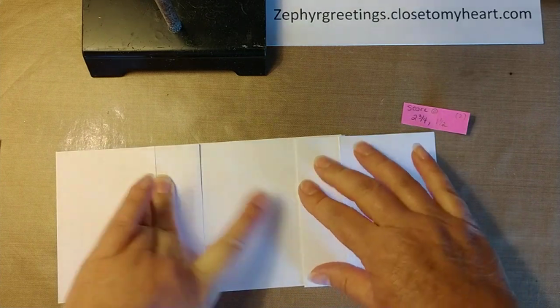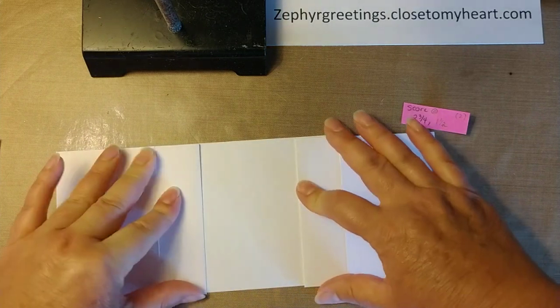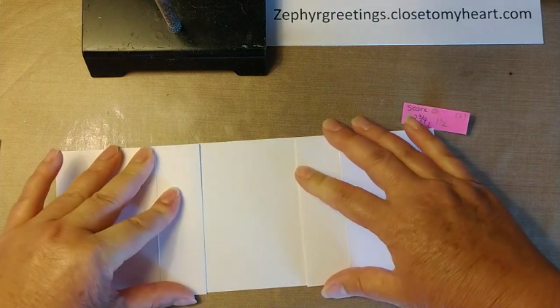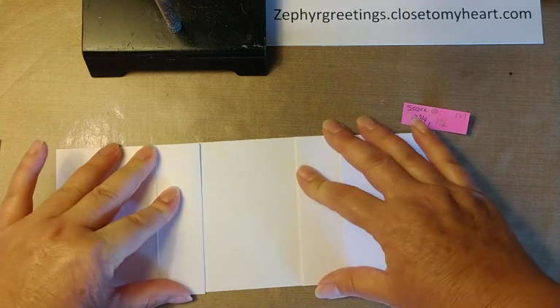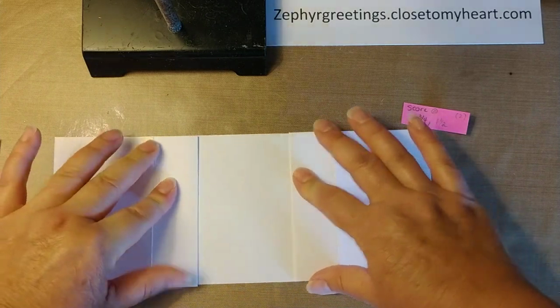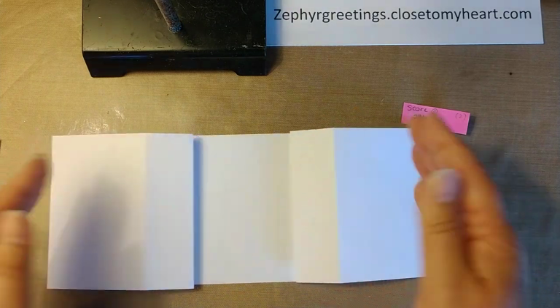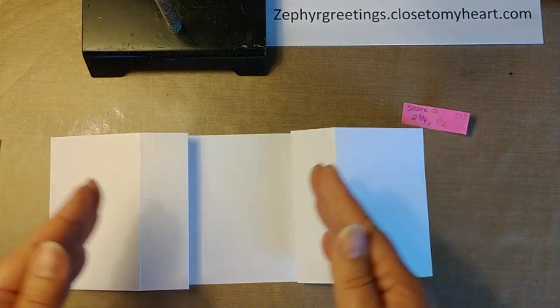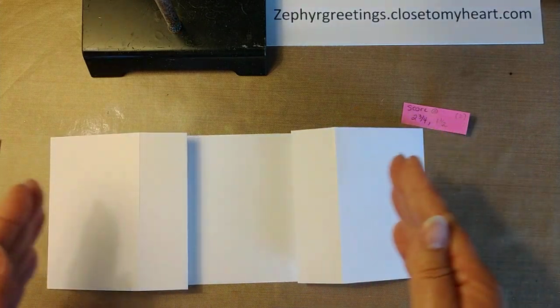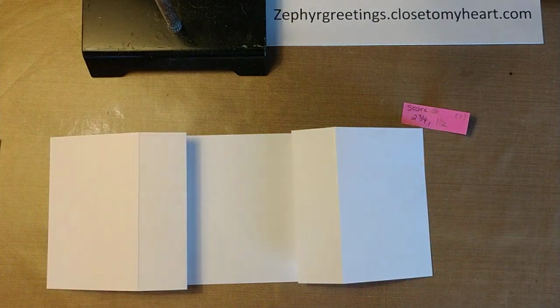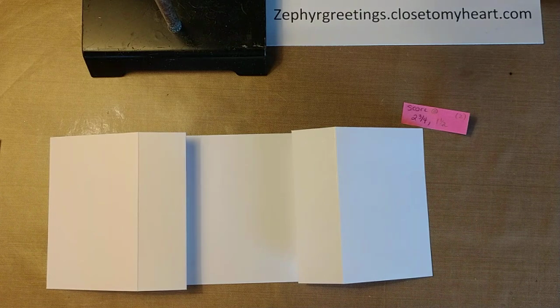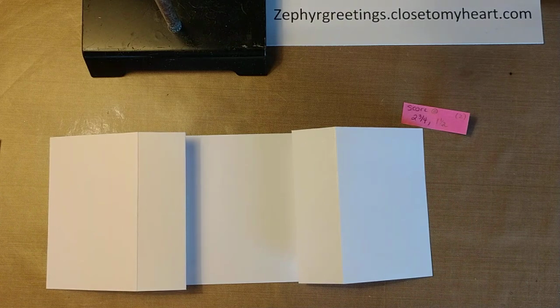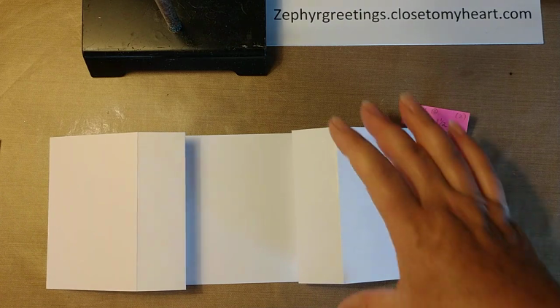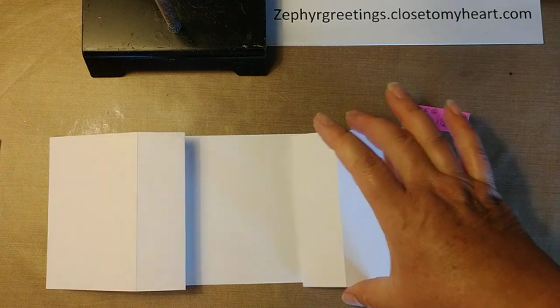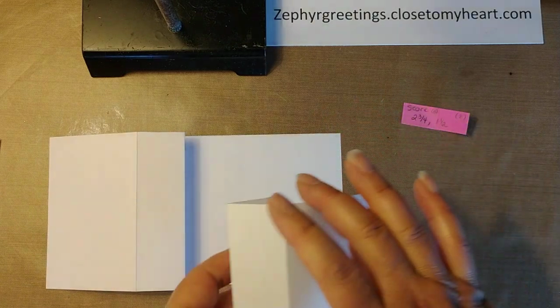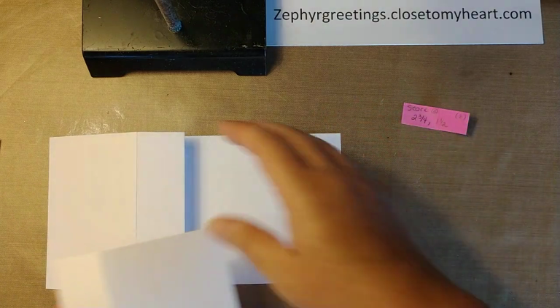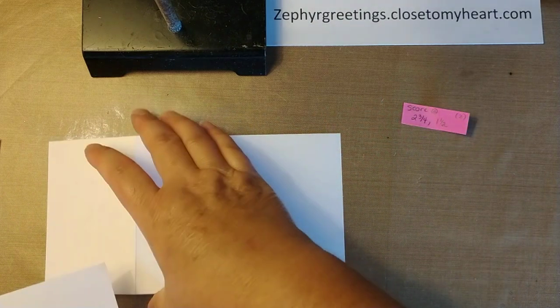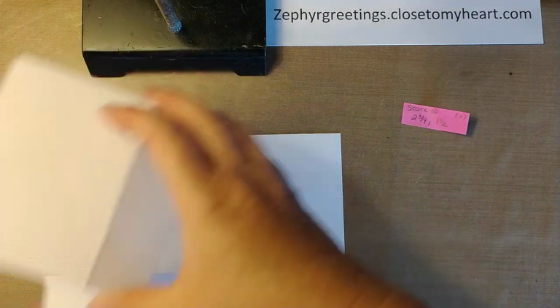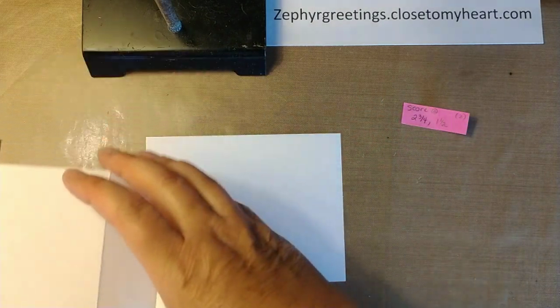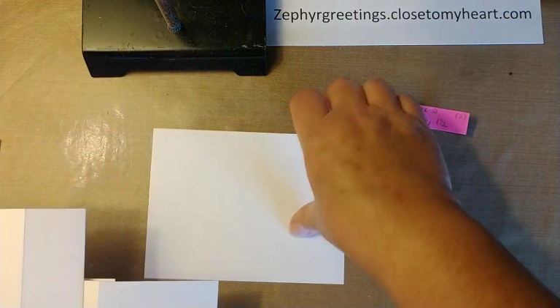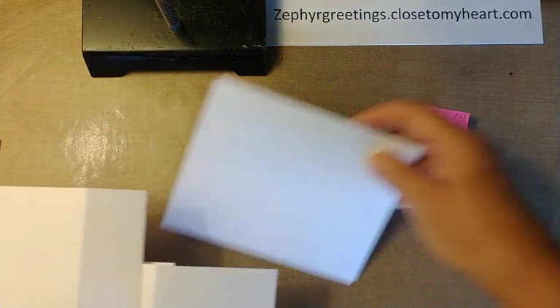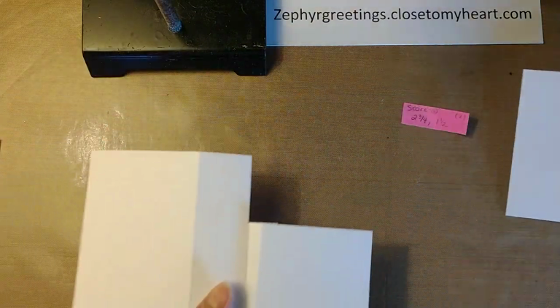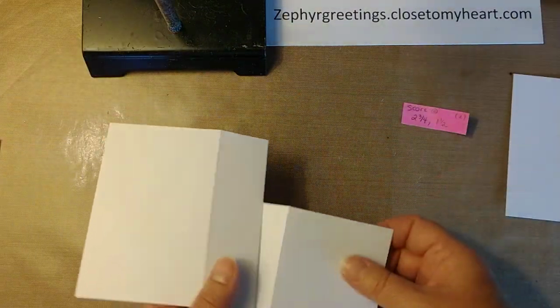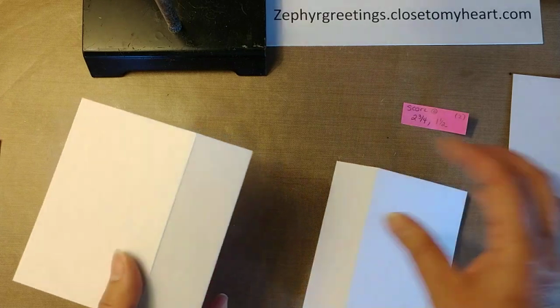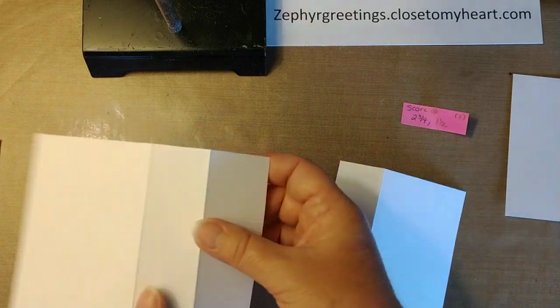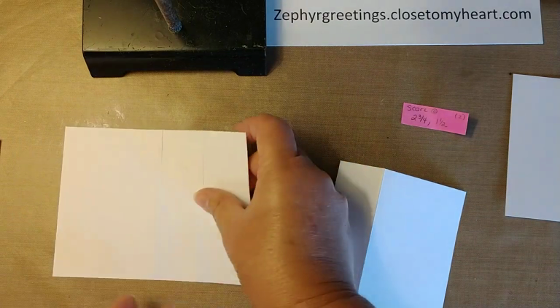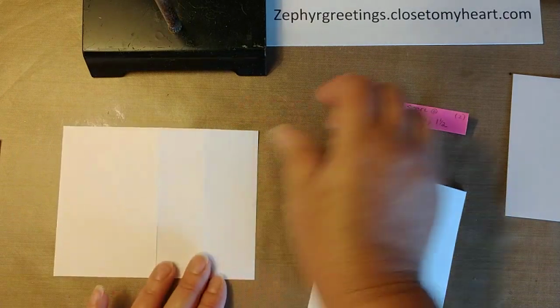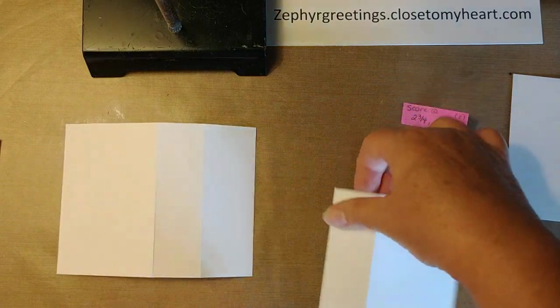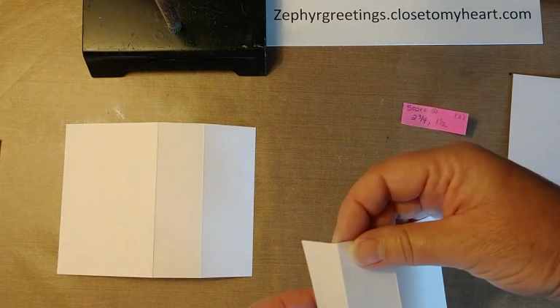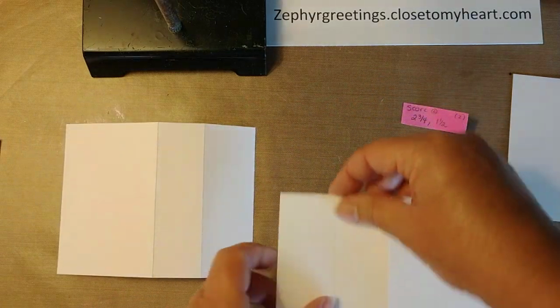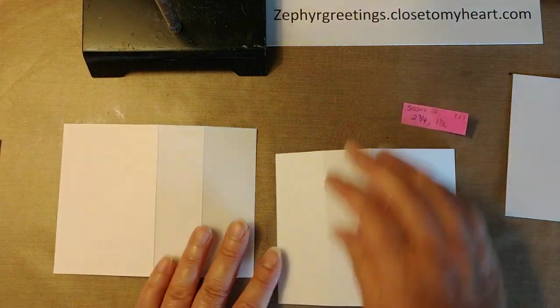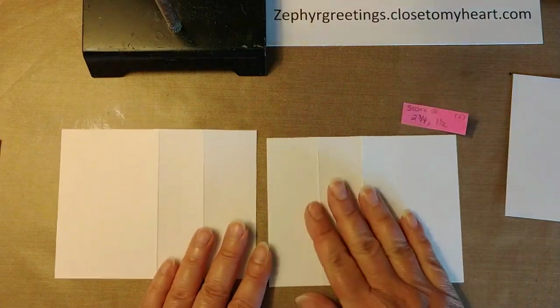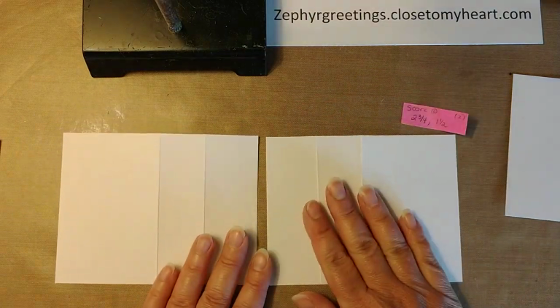These are going to be the pieces that you pull in and out. So we can go ahead and stick our cardstock on these.